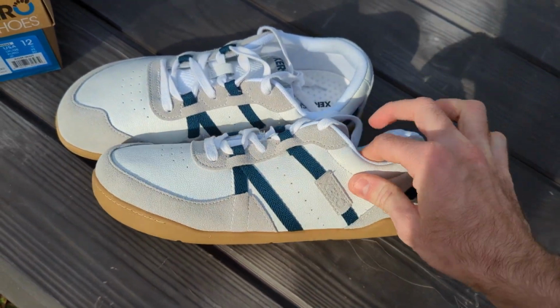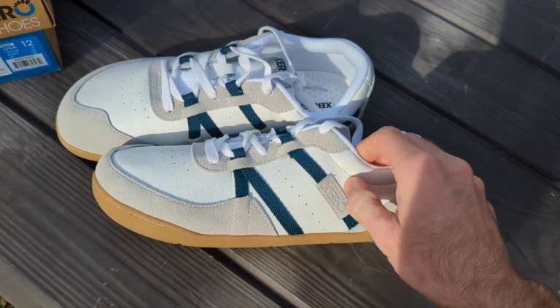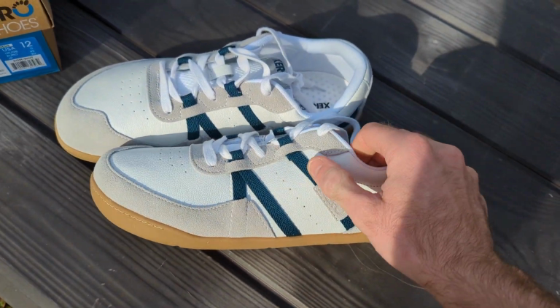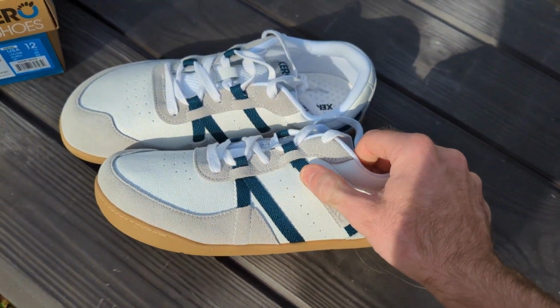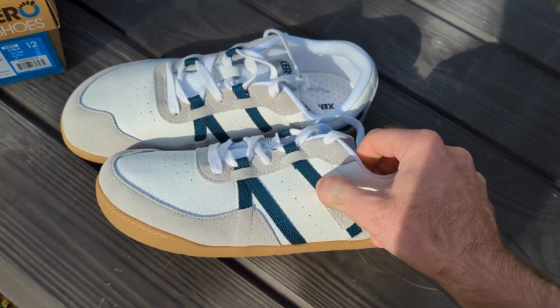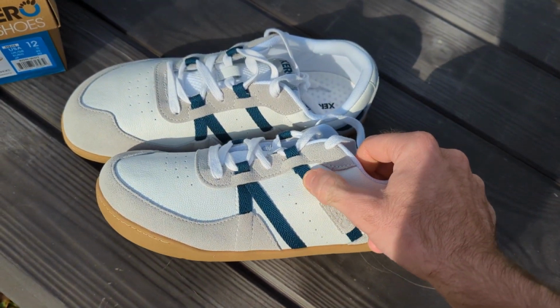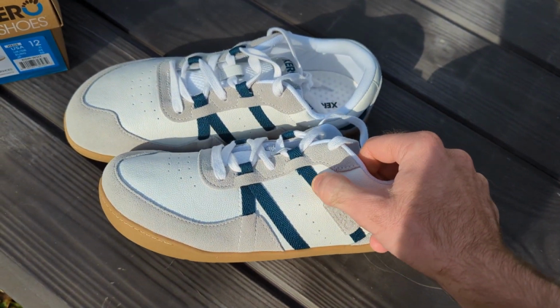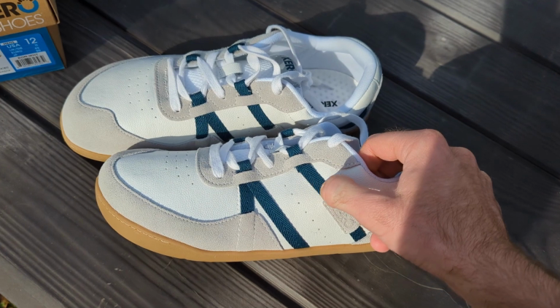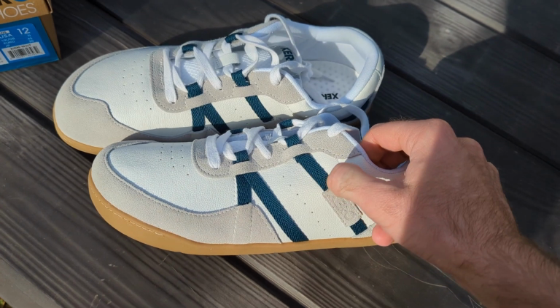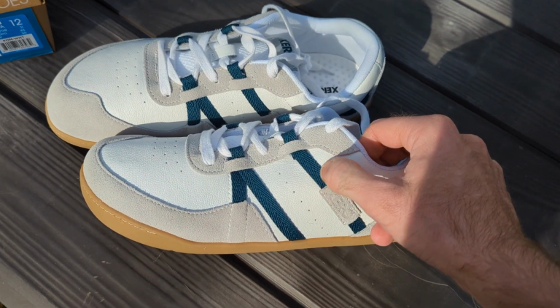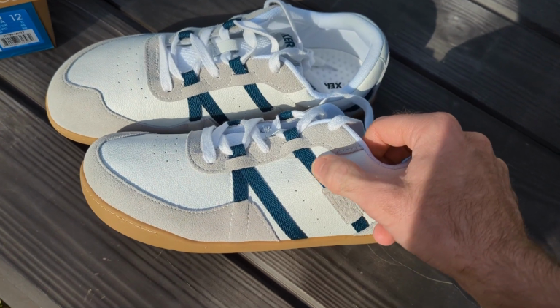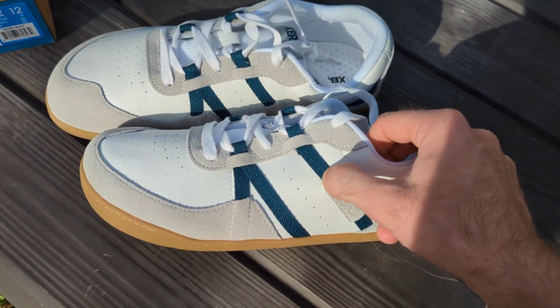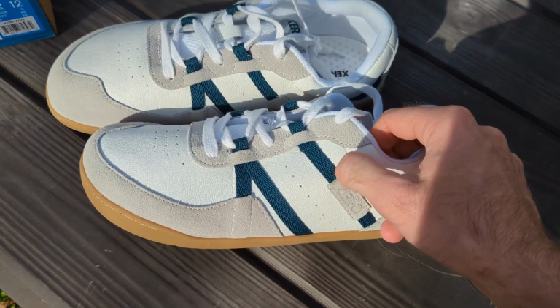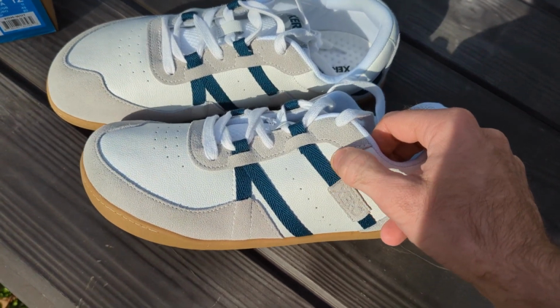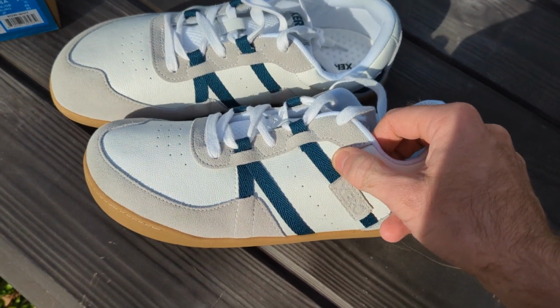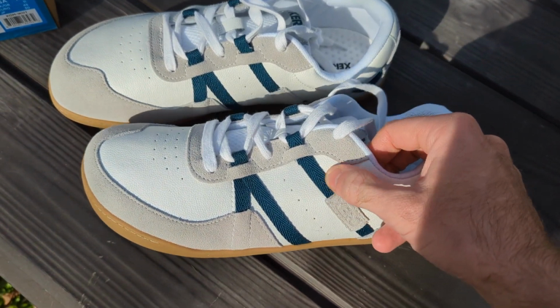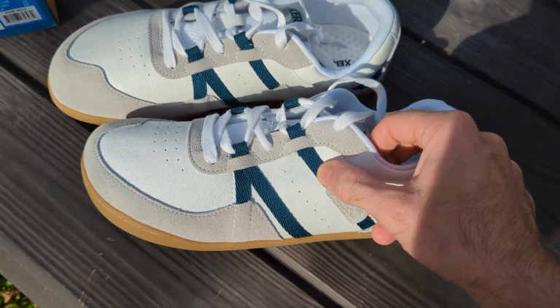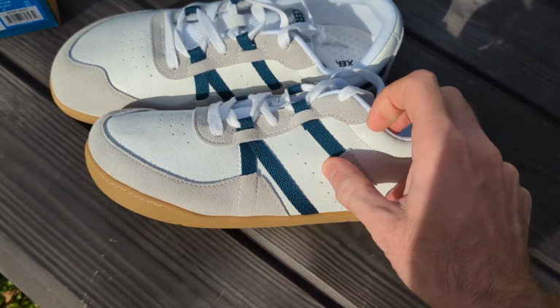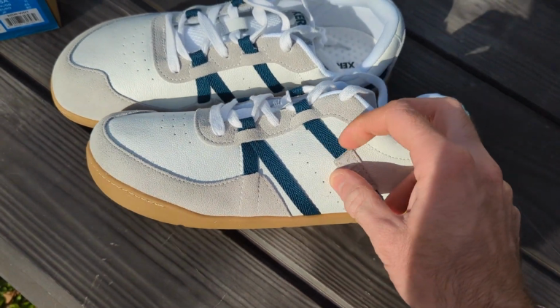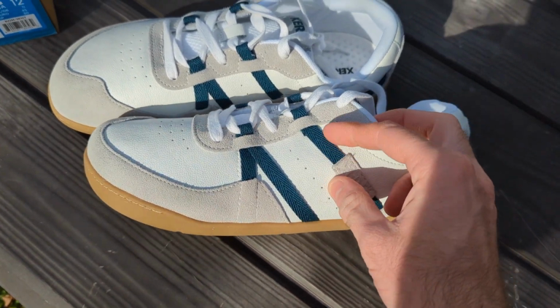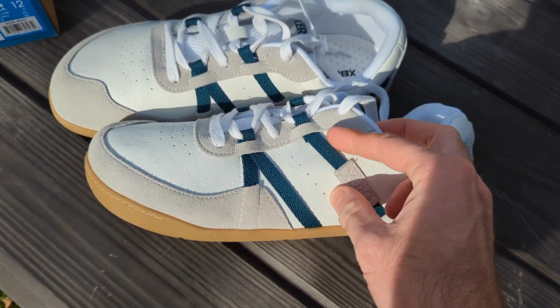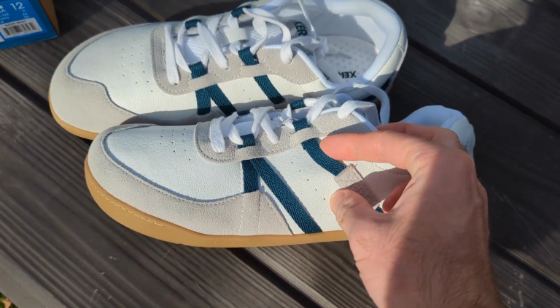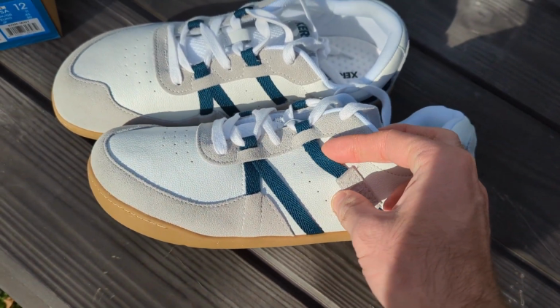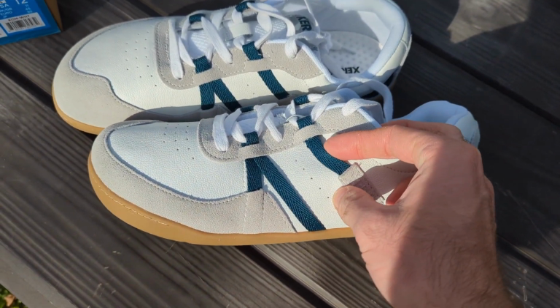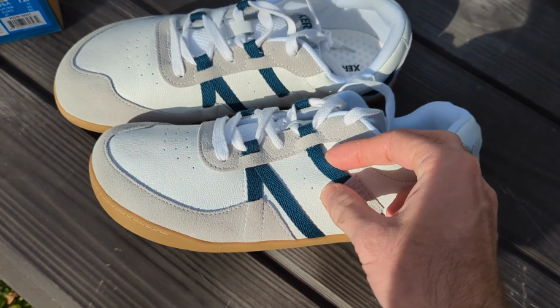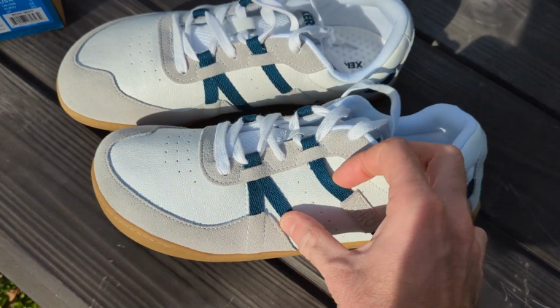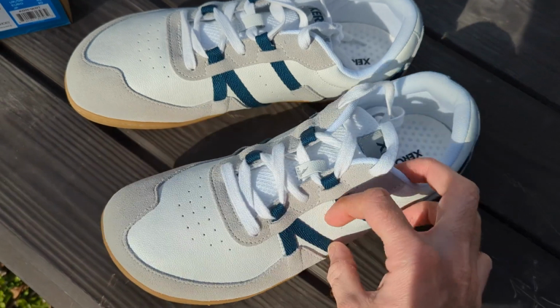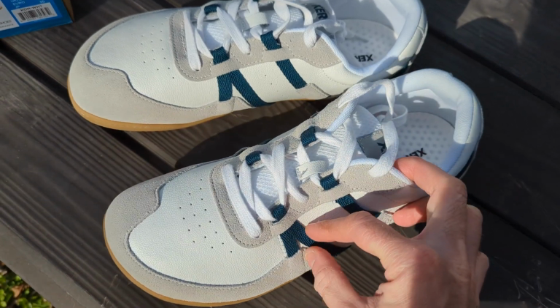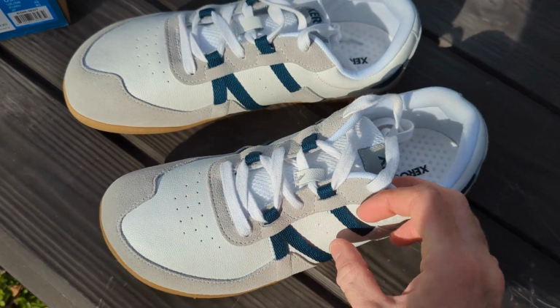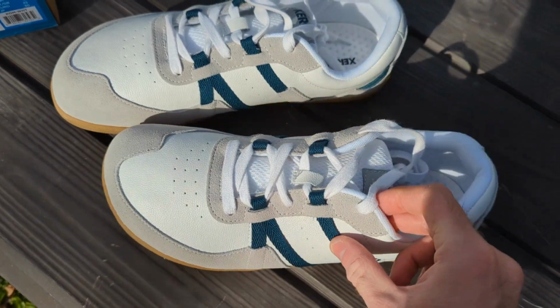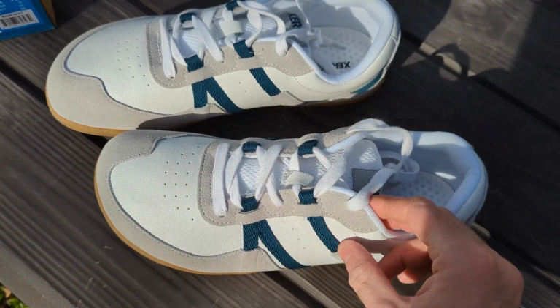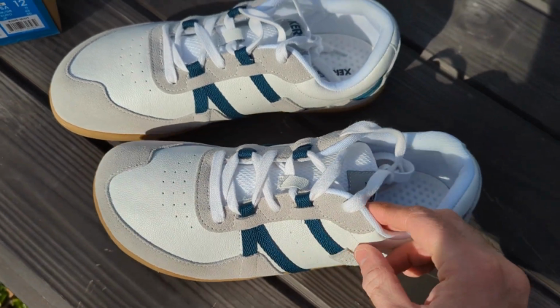They have a nice little — kind of a dark teal, bluish-green color on the straps that I like too.